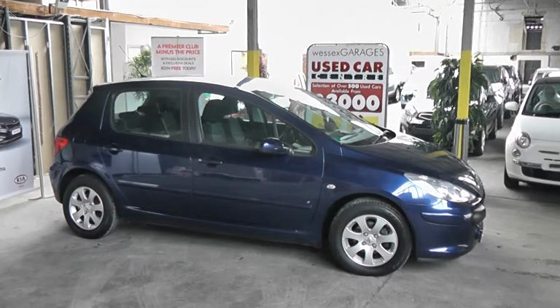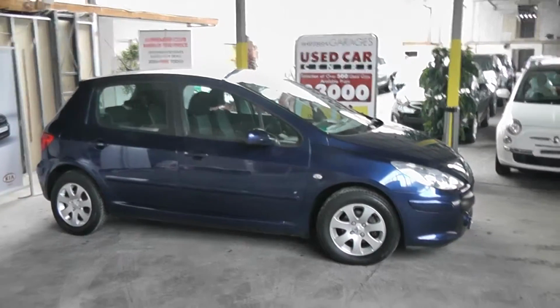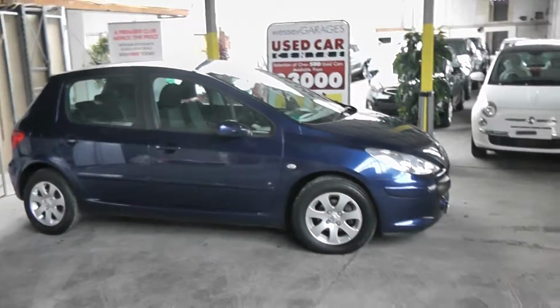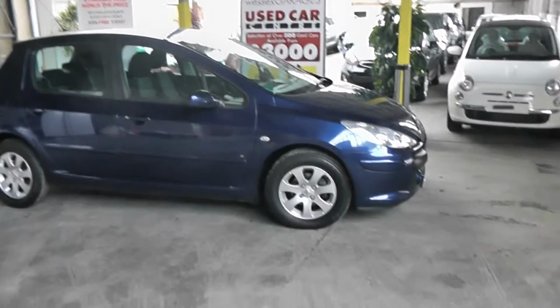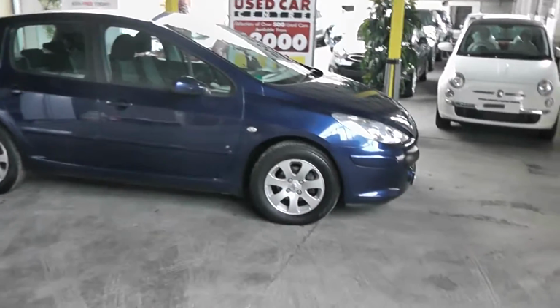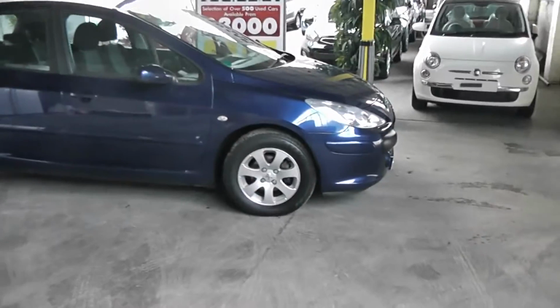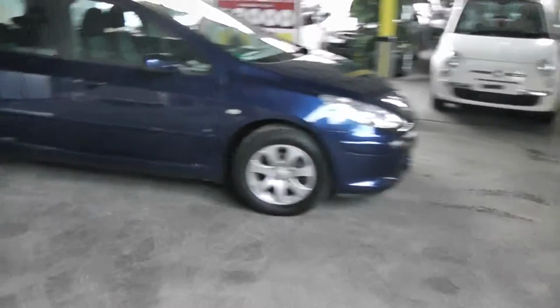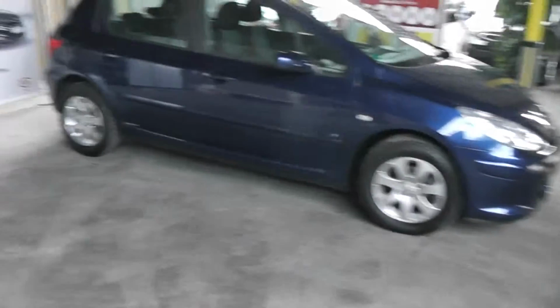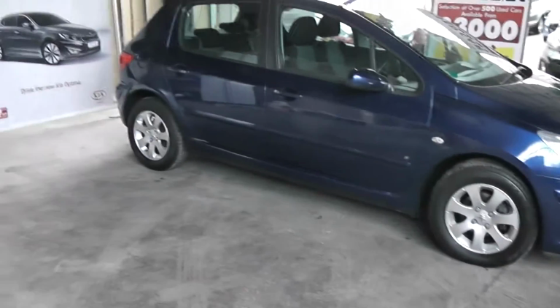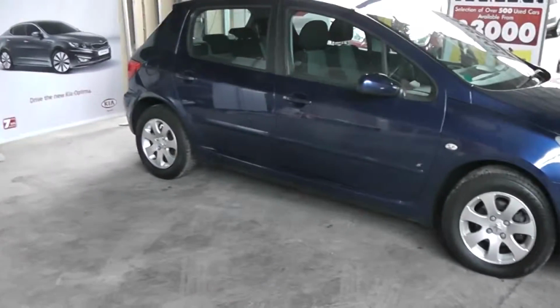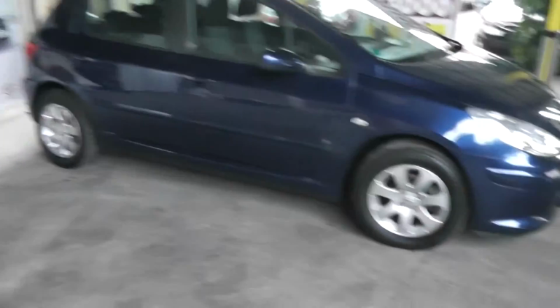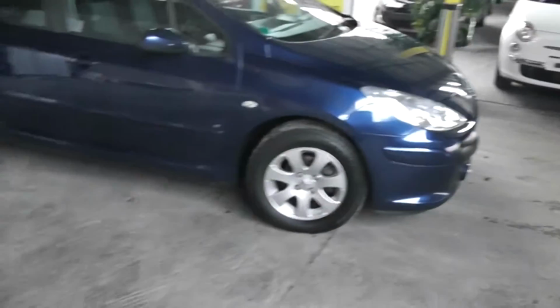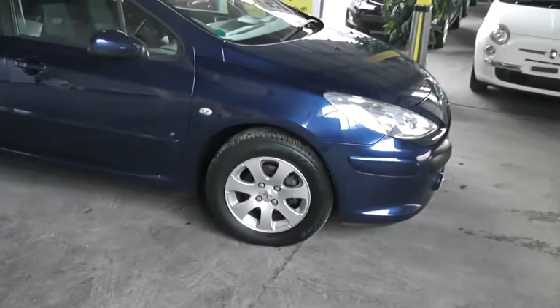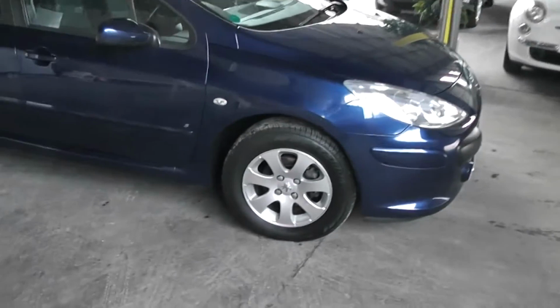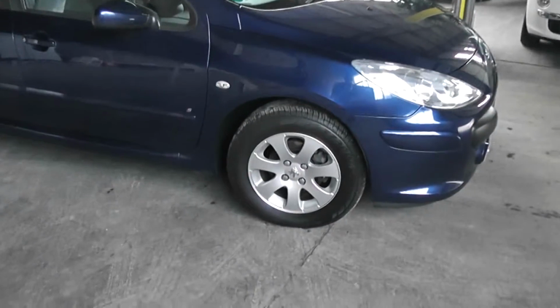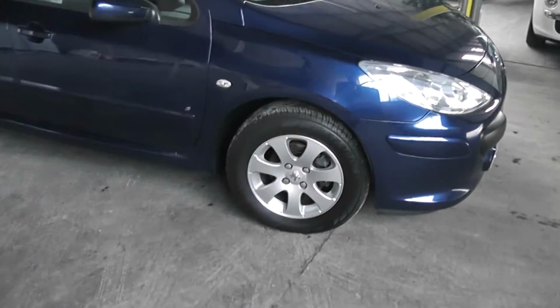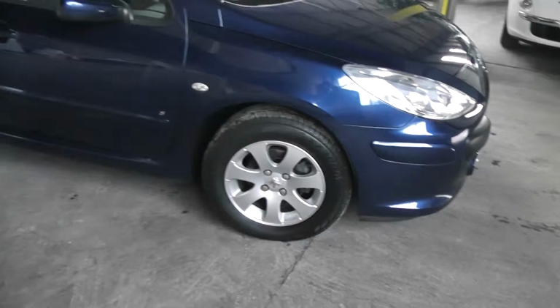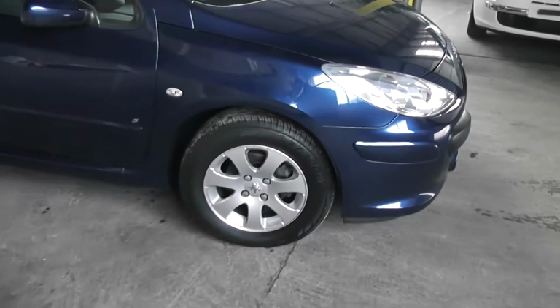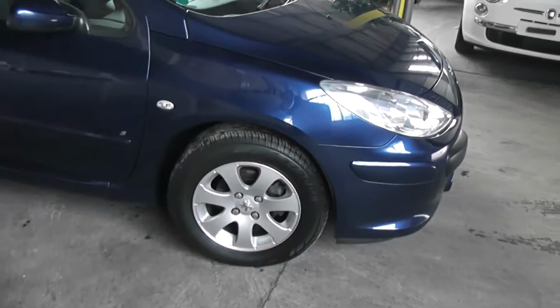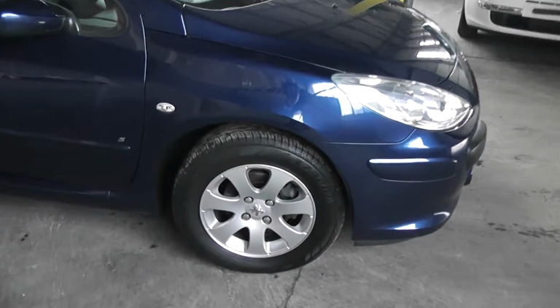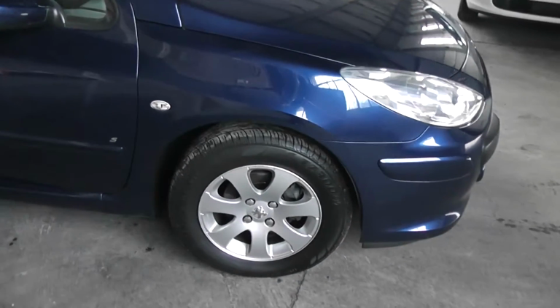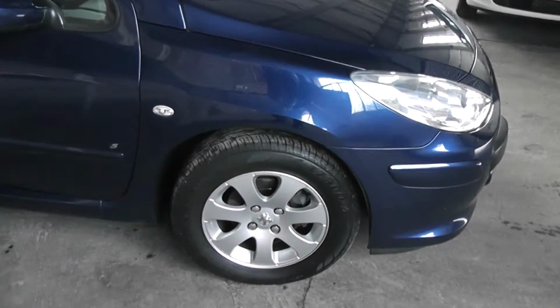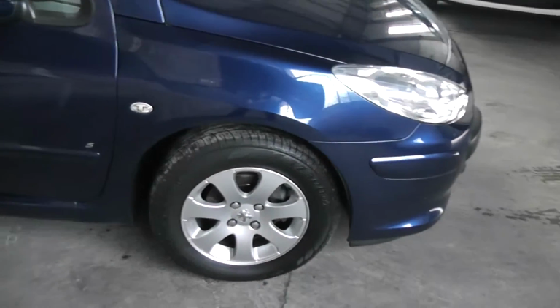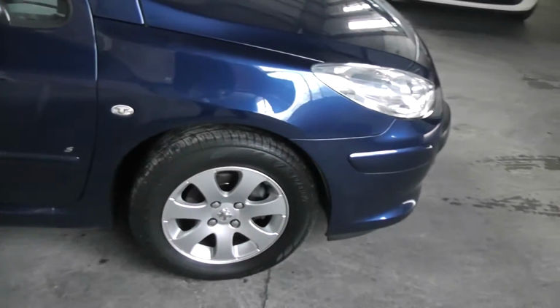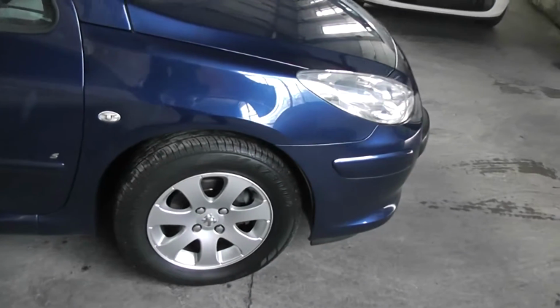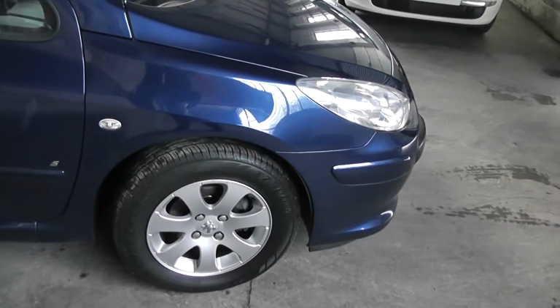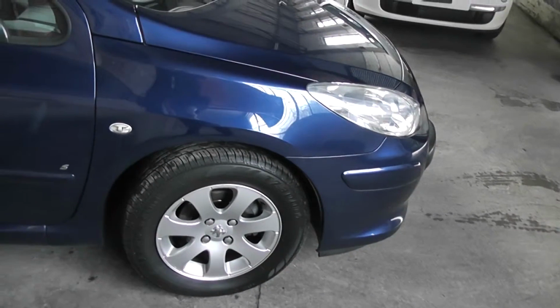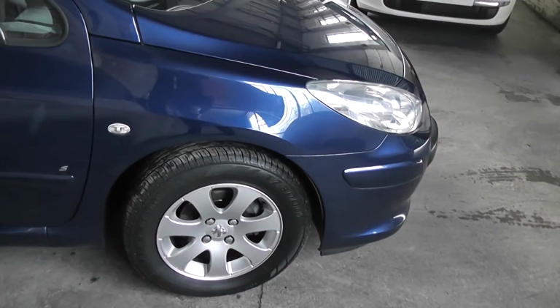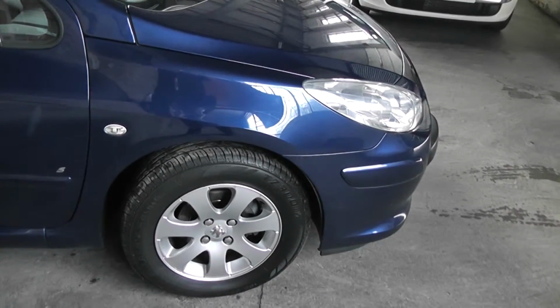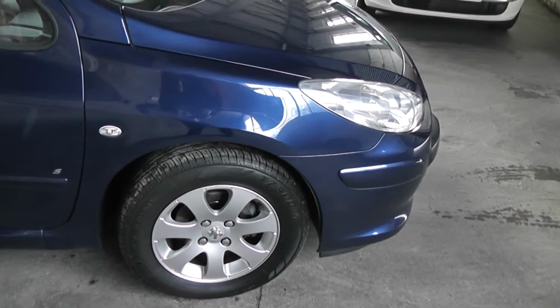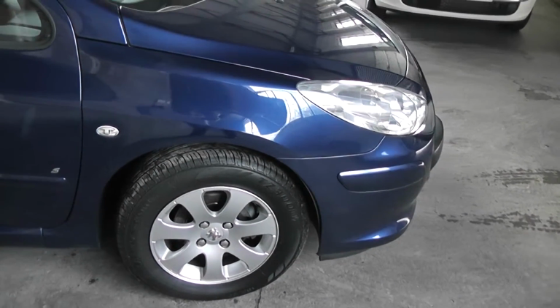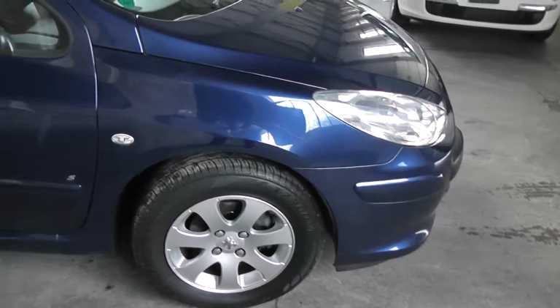The car comes with Peugeot alloys in very good condition, no scratches at all. Also the tyres are in great condition, depth ranging between 5 and 7 millimetres tread.